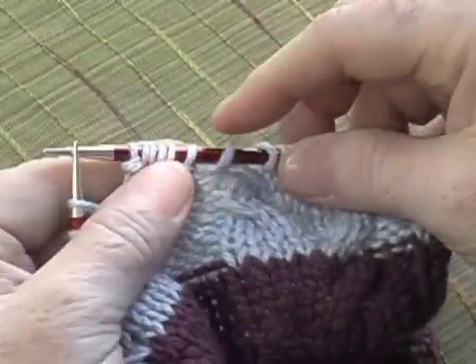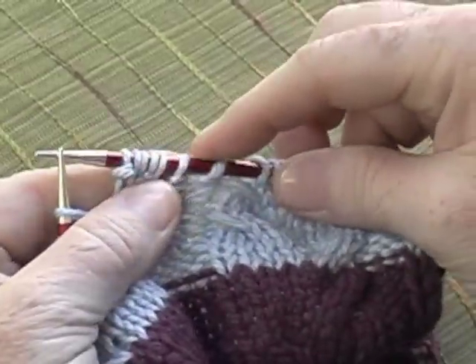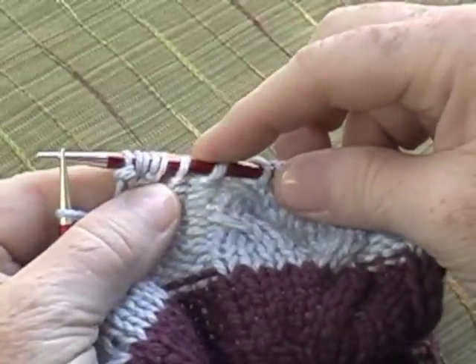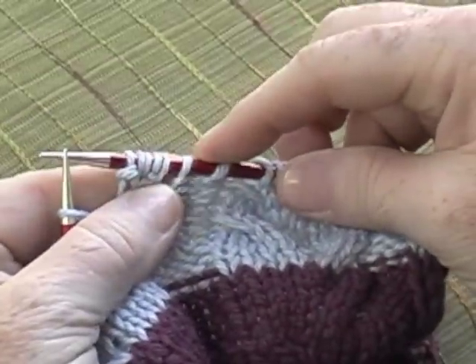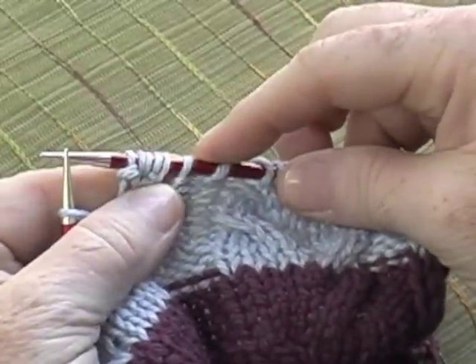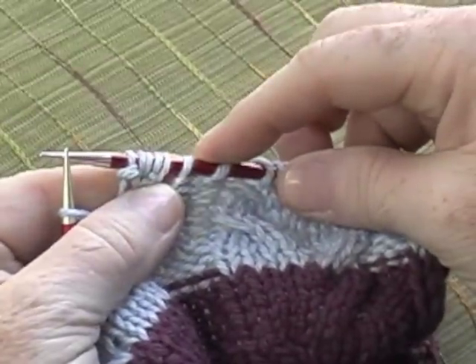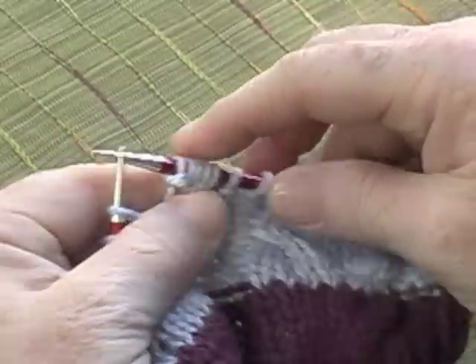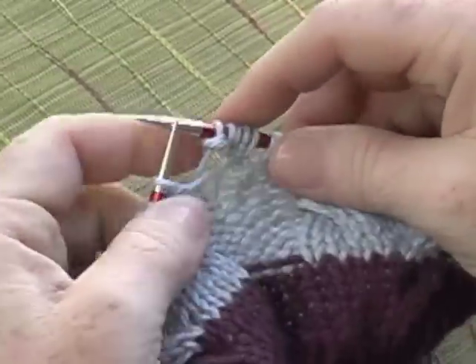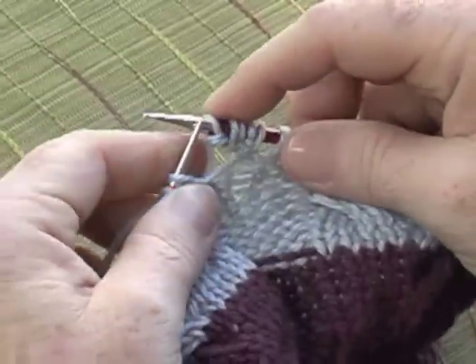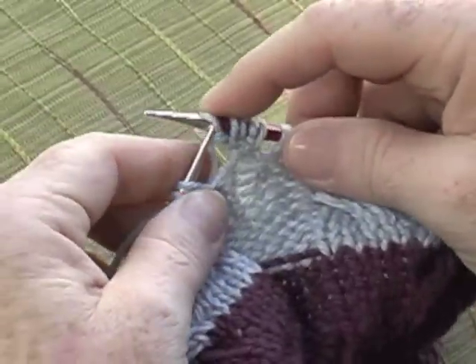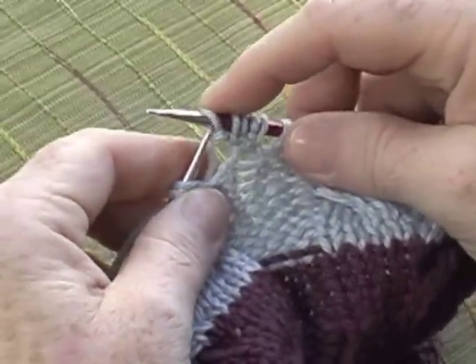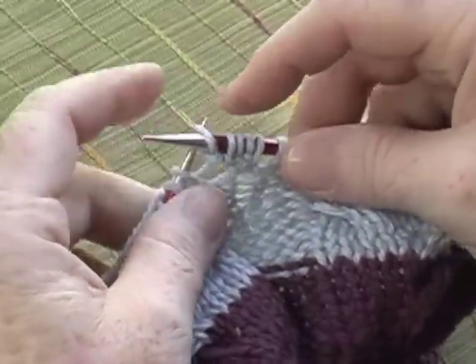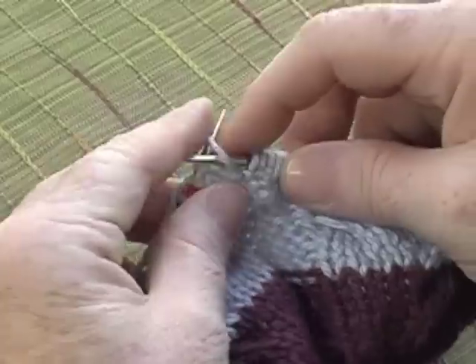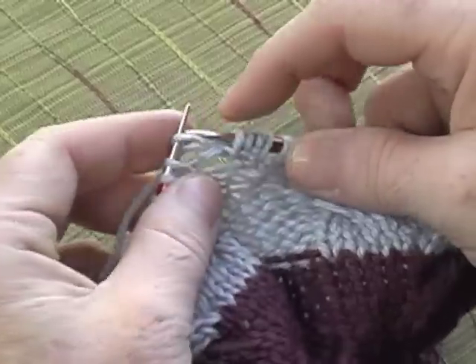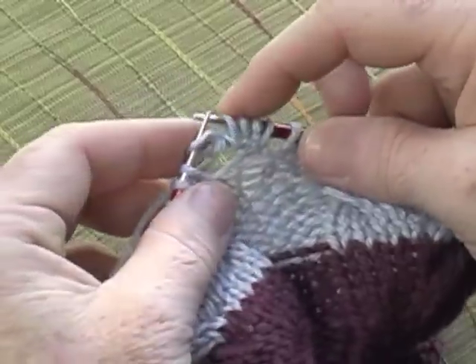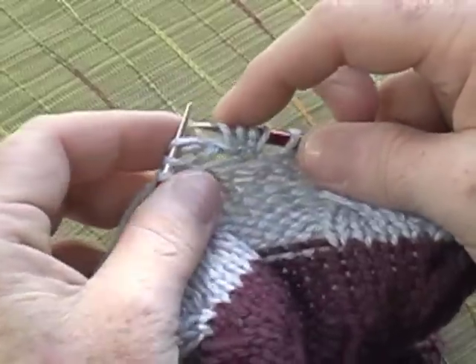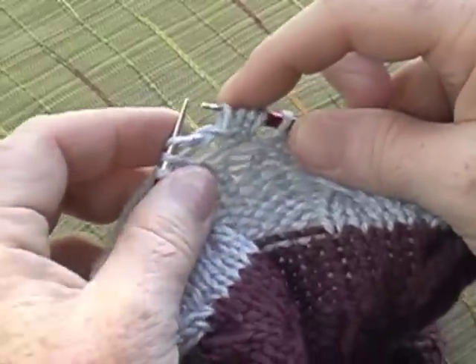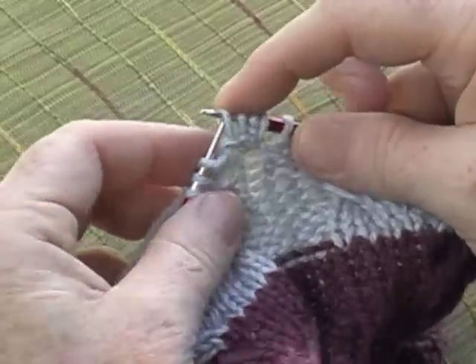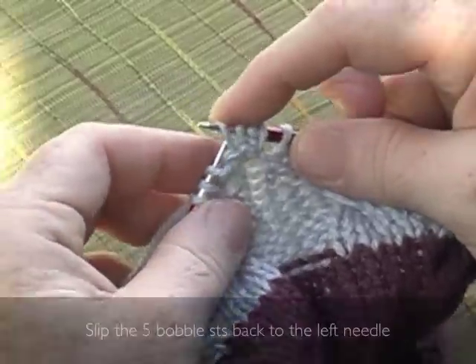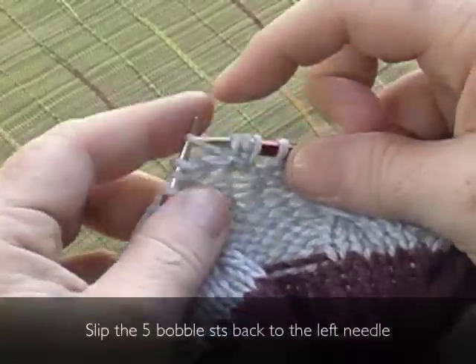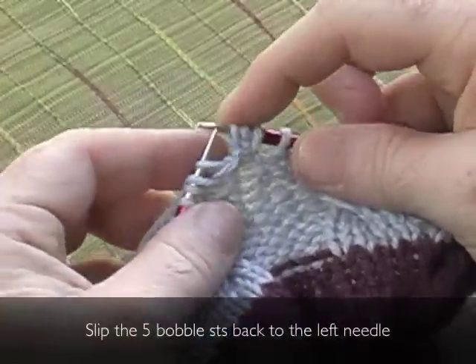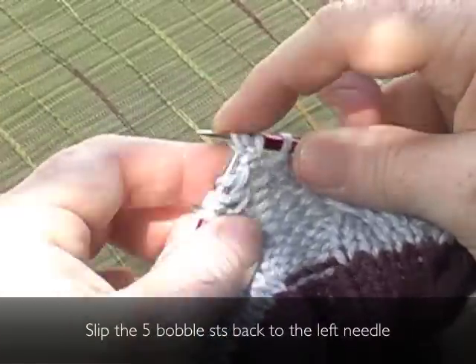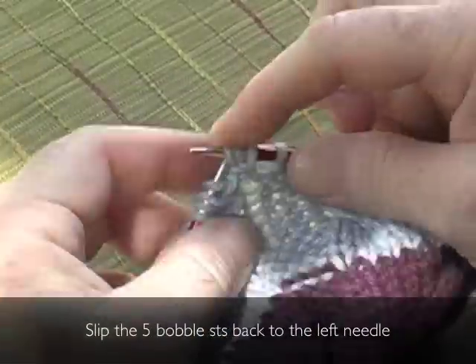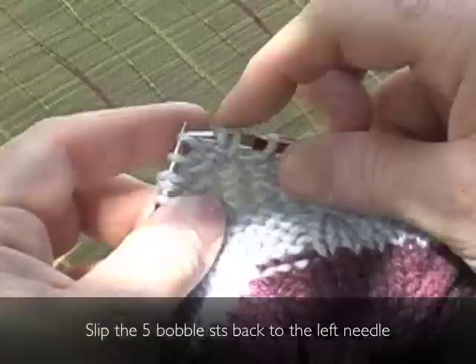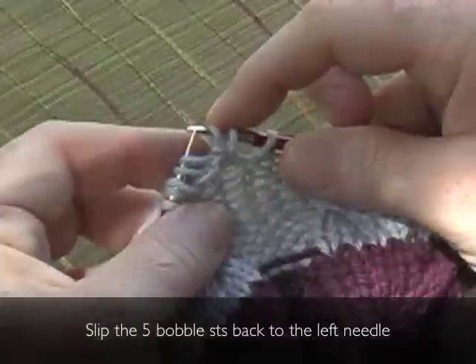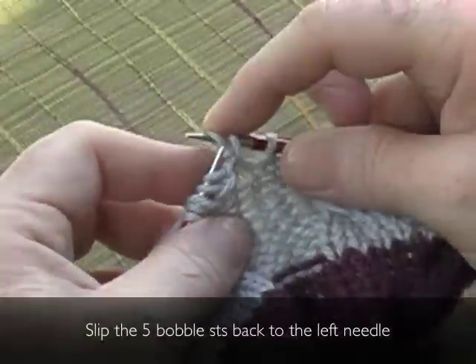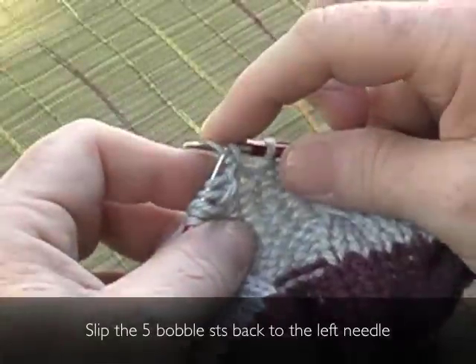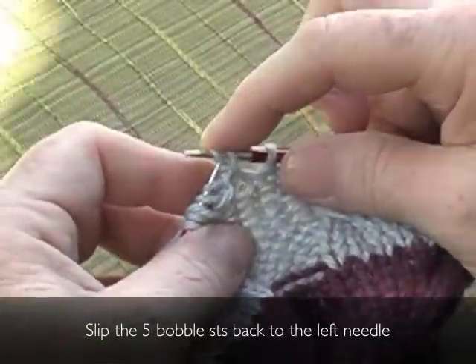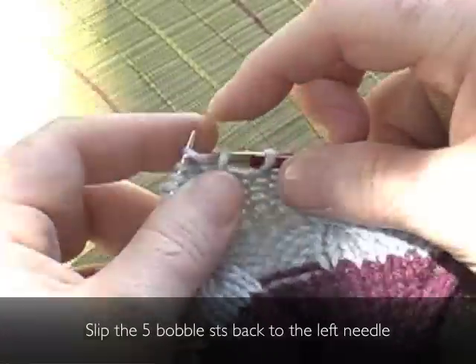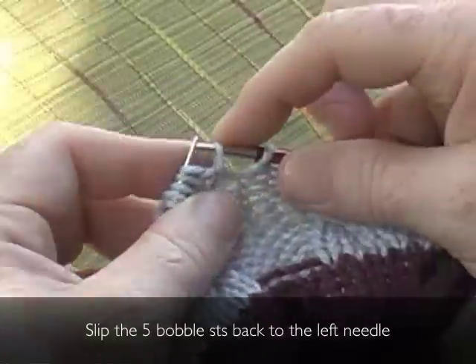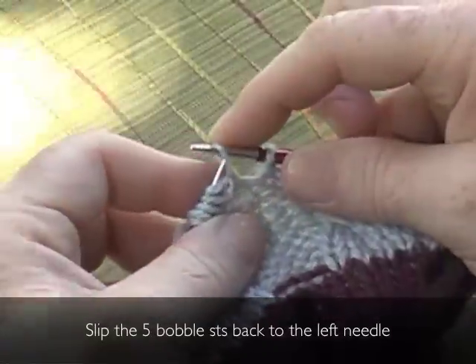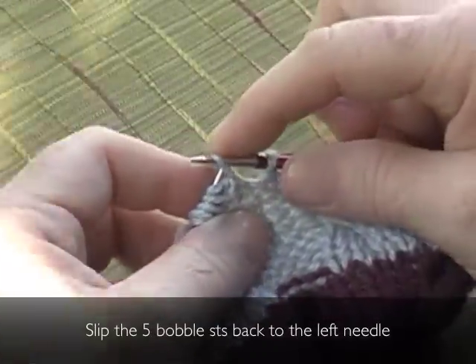Where once there were three stitches, now there are five. Slip the five bobble stitches back to the left needle.